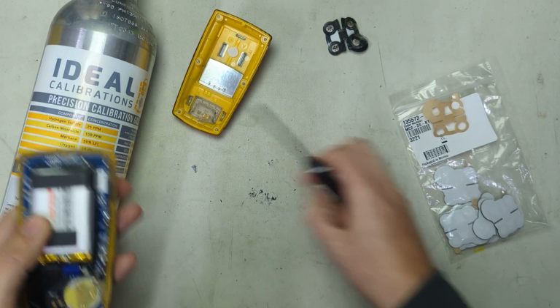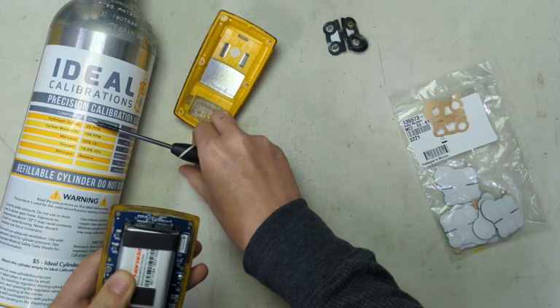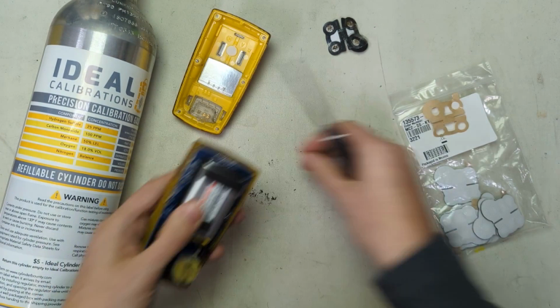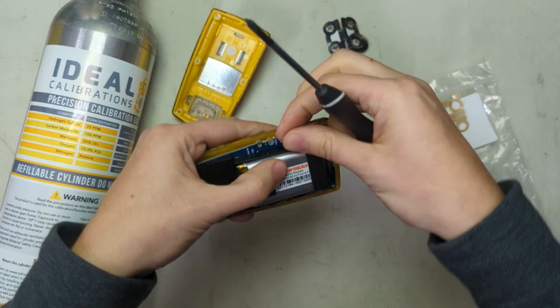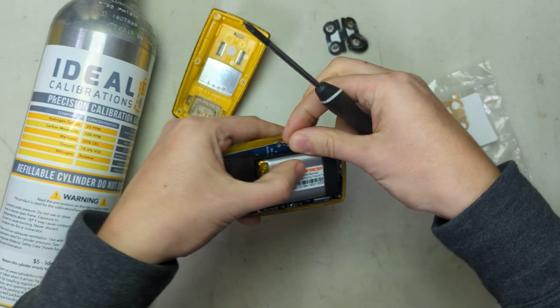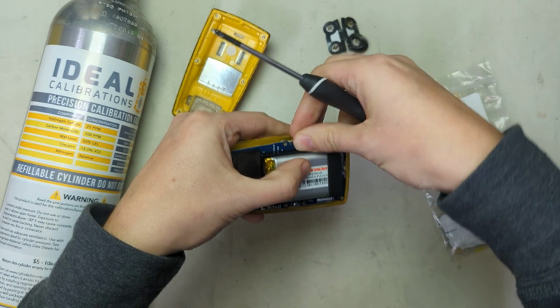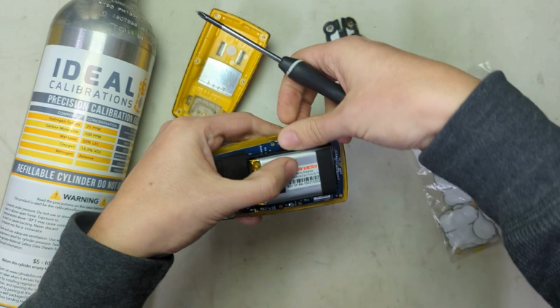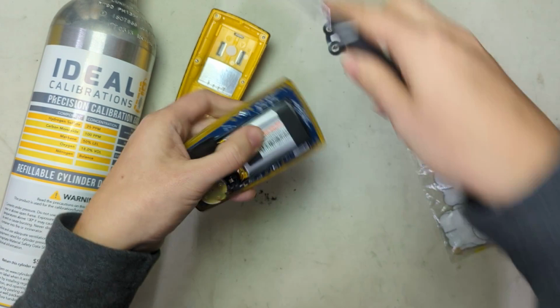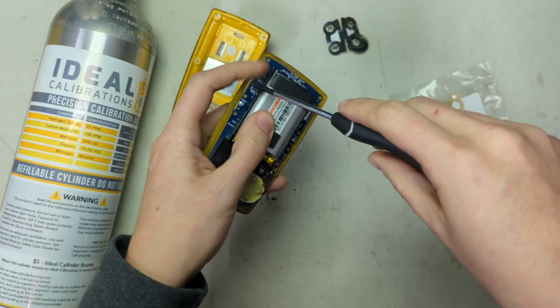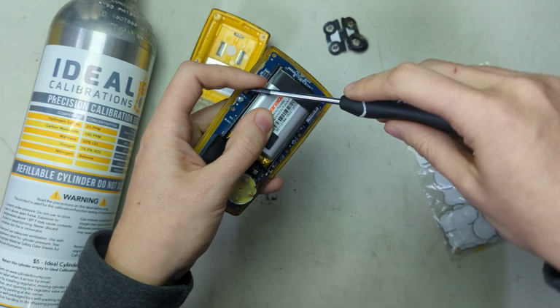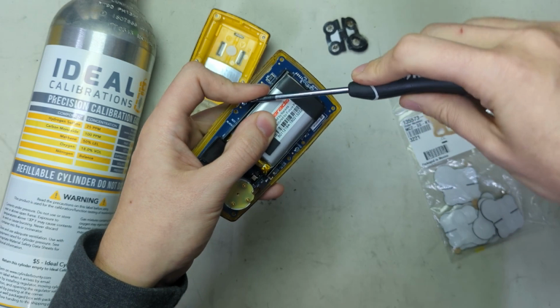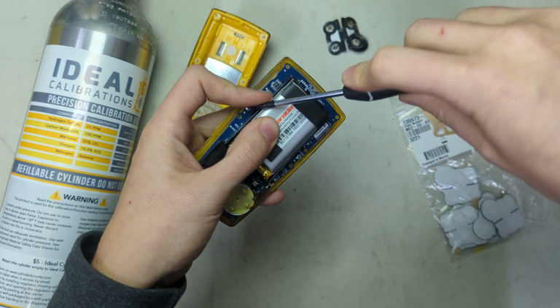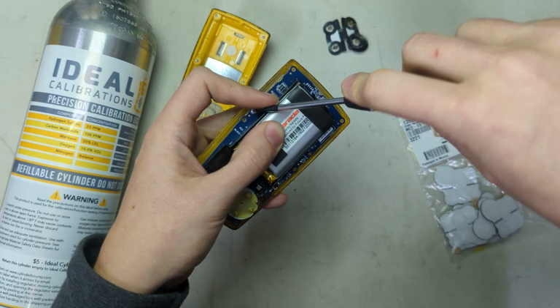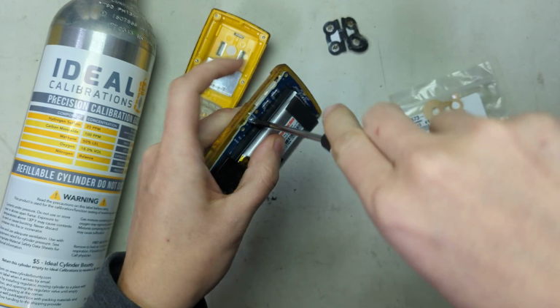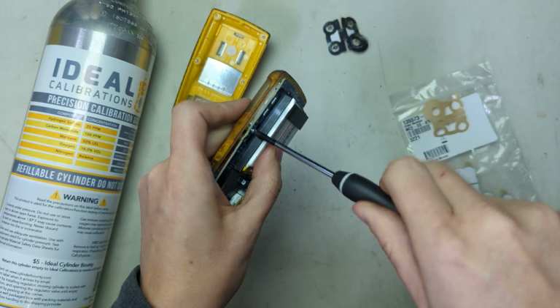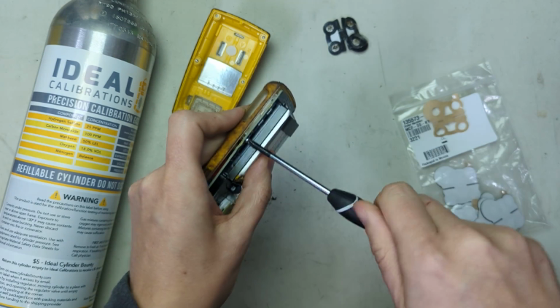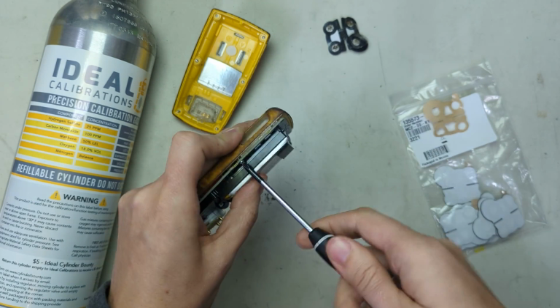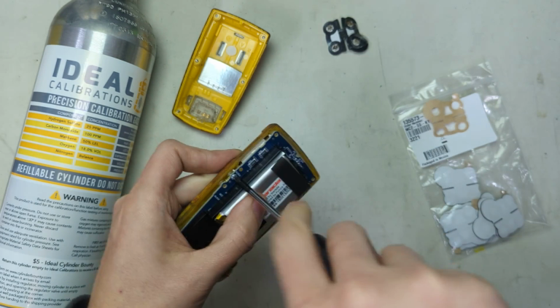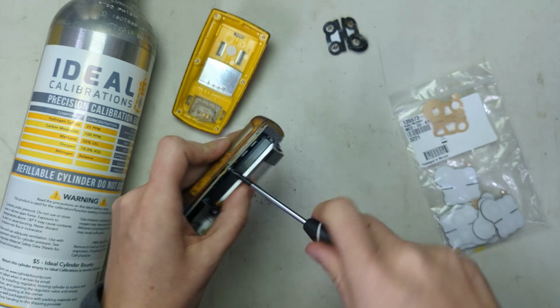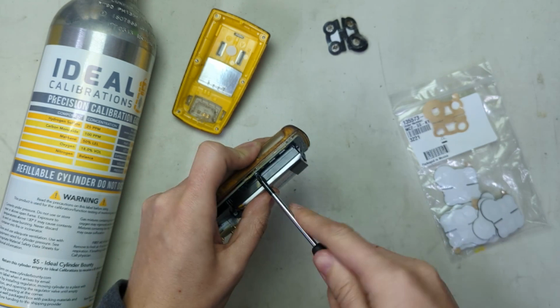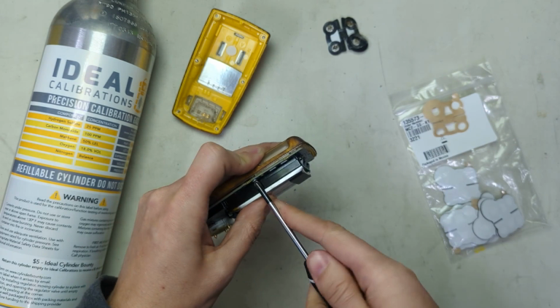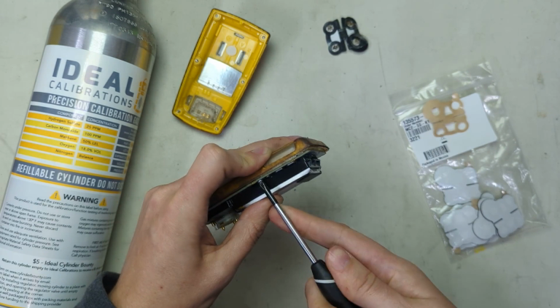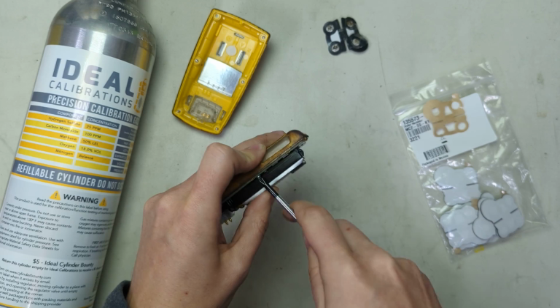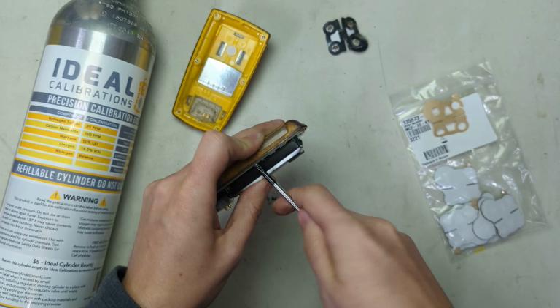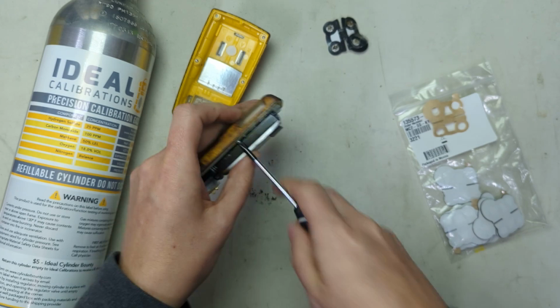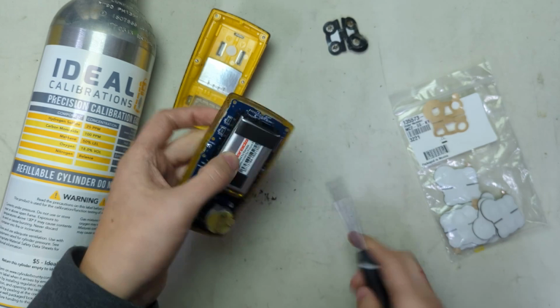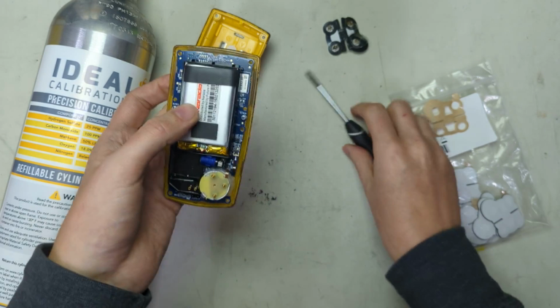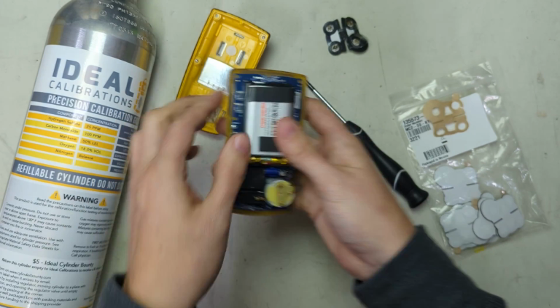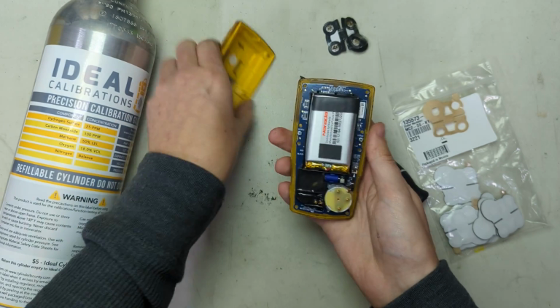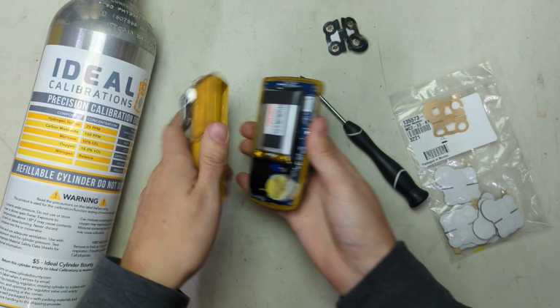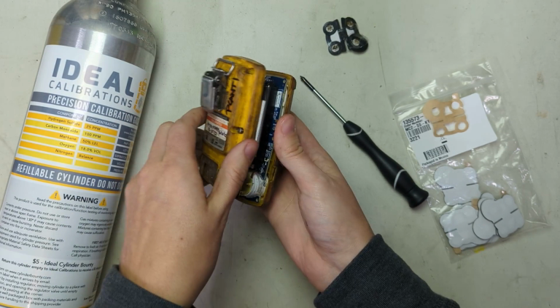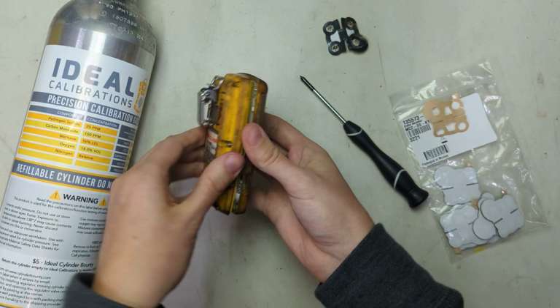Some people will ask me how often should I replace the filters. It's a hard question to answer — there's no set time period. Really what it is is if it's in the field and it gets a bunch of gunk on it, or if you see that you're failing a calibration, that's when you're going to want to replace it.